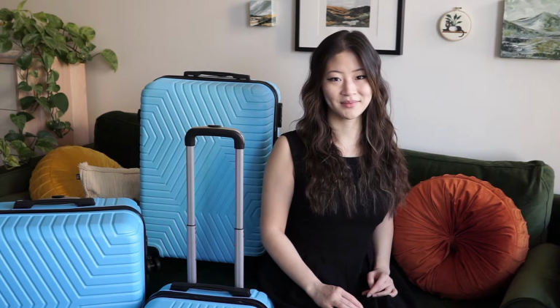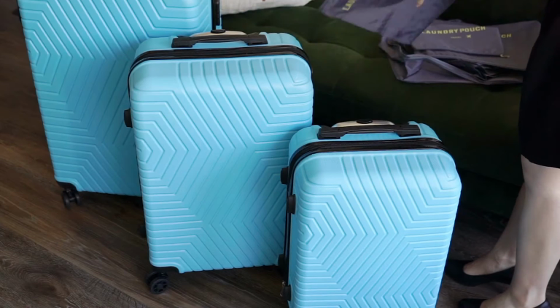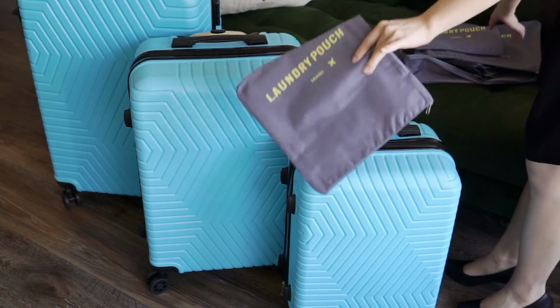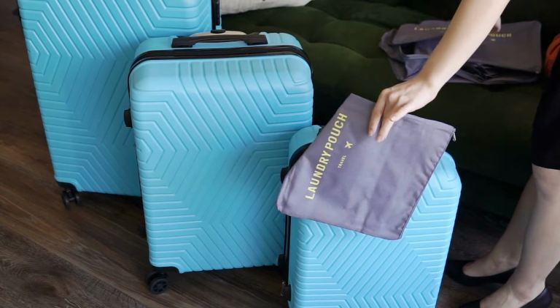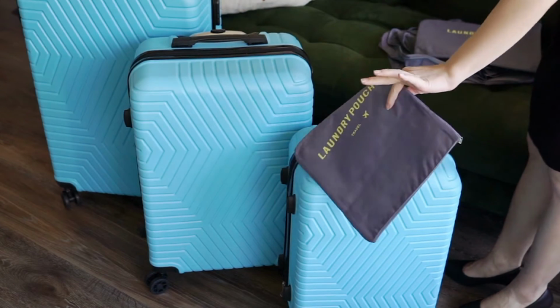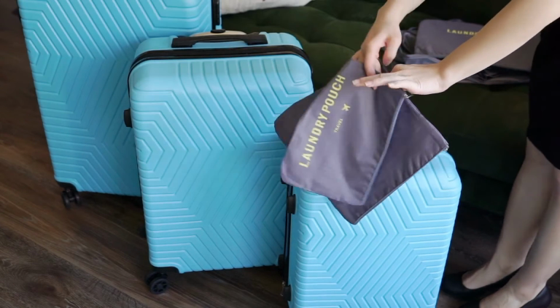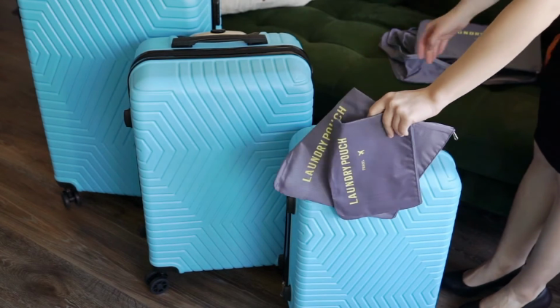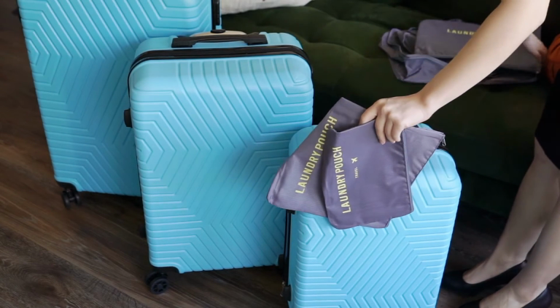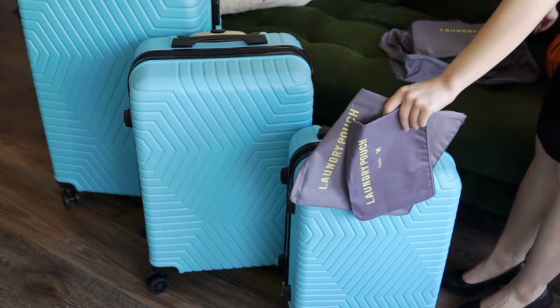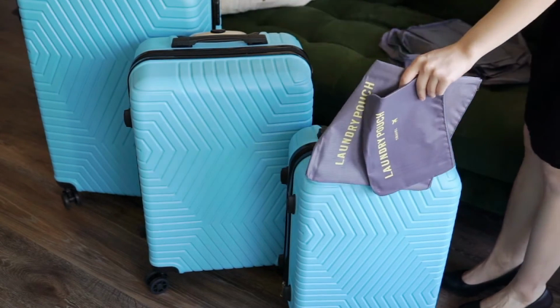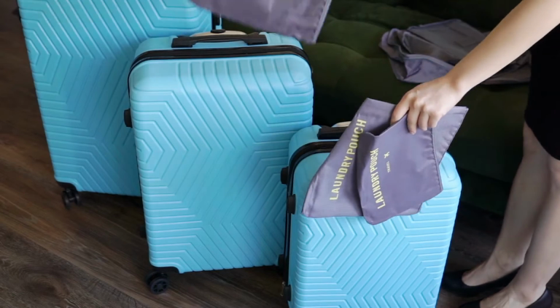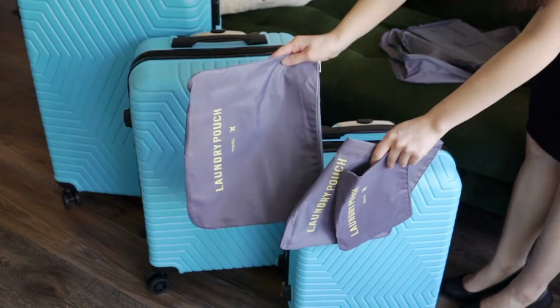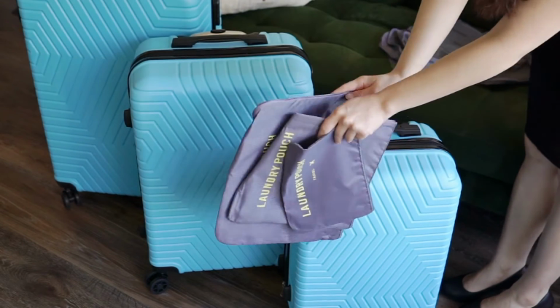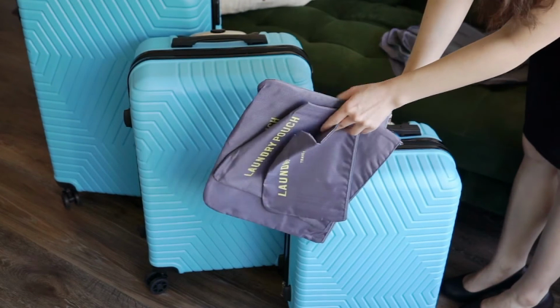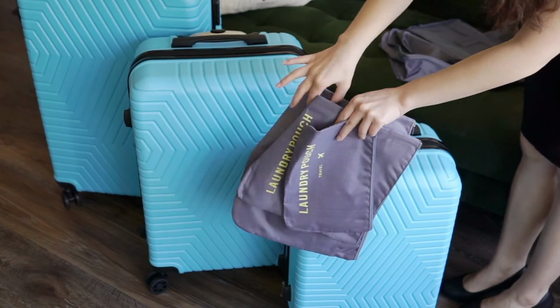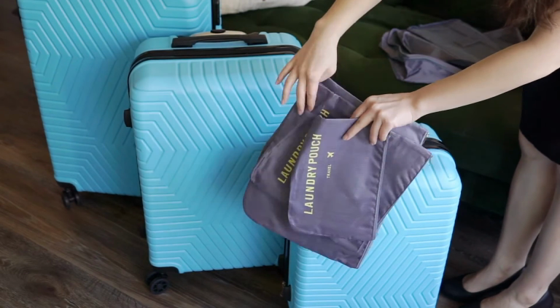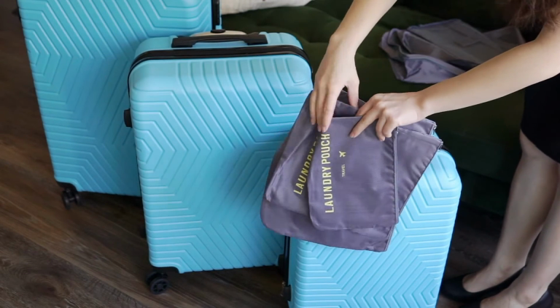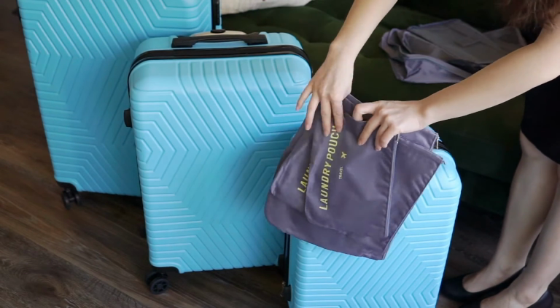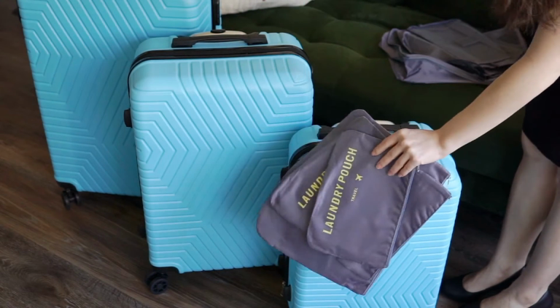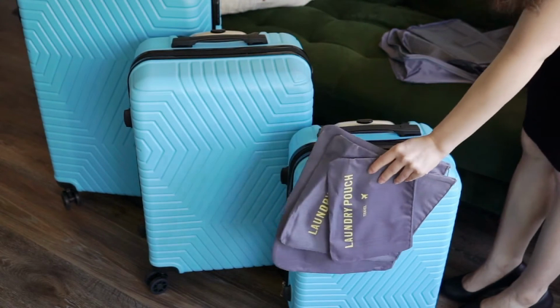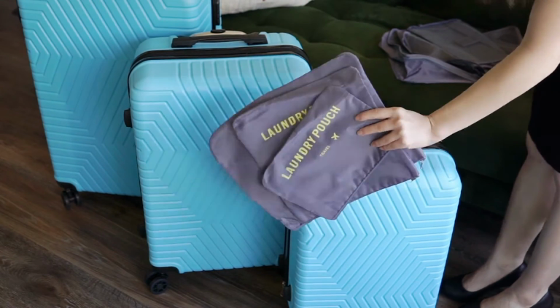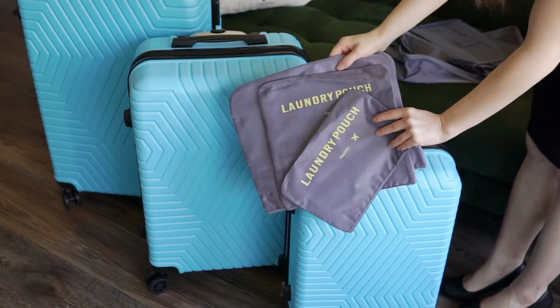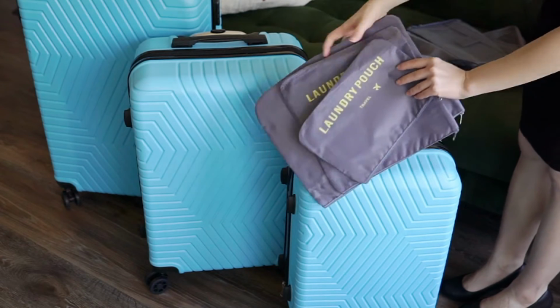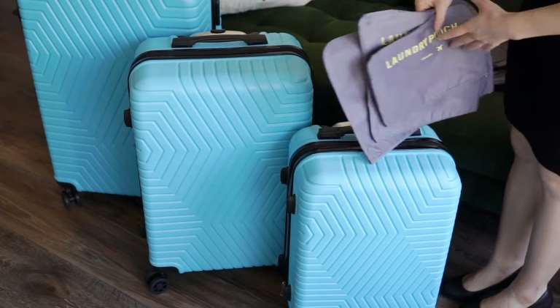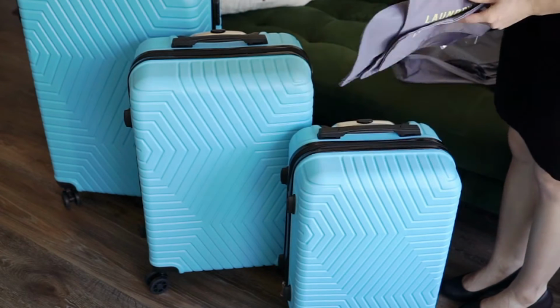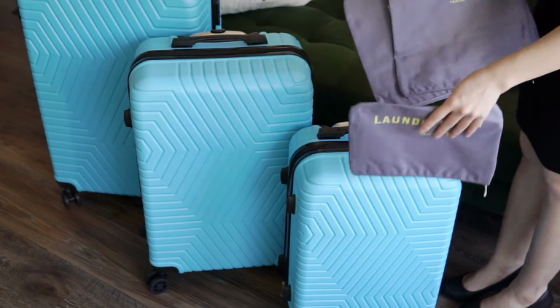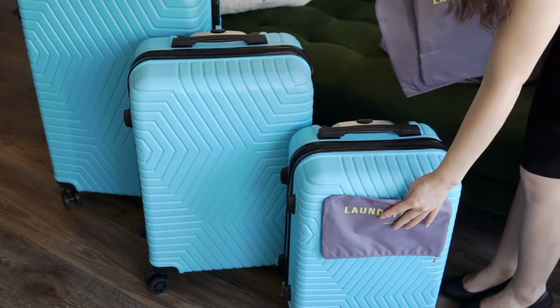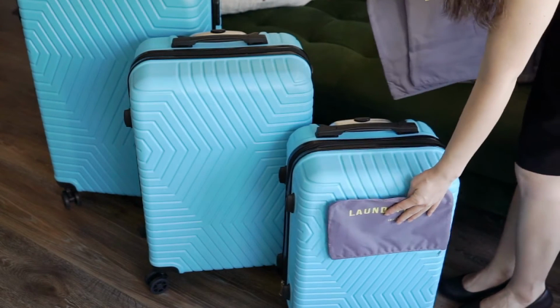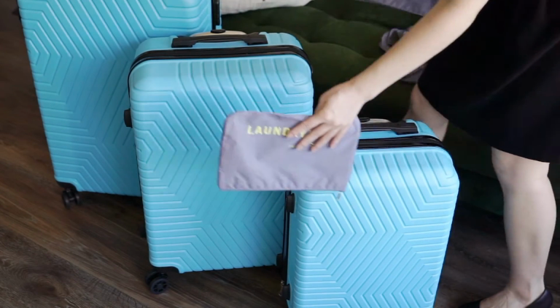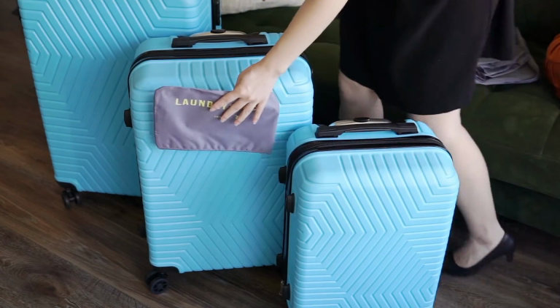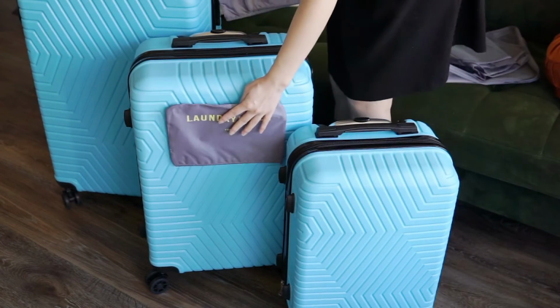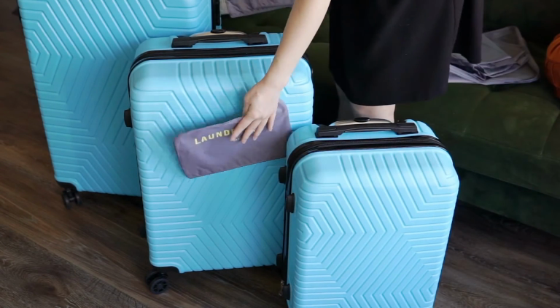One of the things that makes this luggage set so unique is that it comes bundled with a luggage organizer set at no extra cost. The organizers, which come in the box next to the luggage pieces, are the perfect way to functionally pack a large piece of luggage or keep a small one organized.